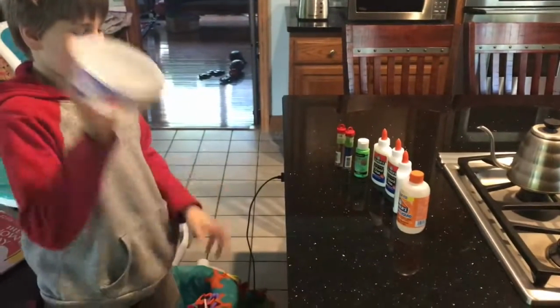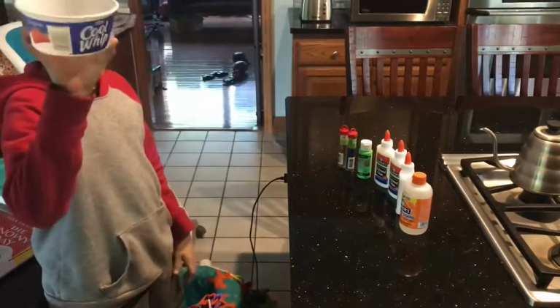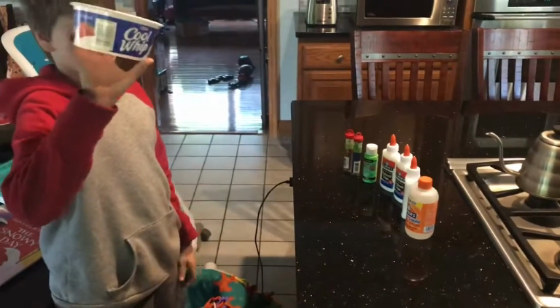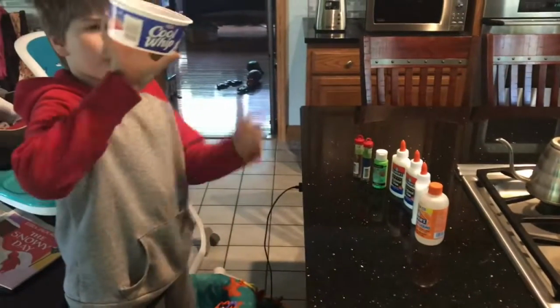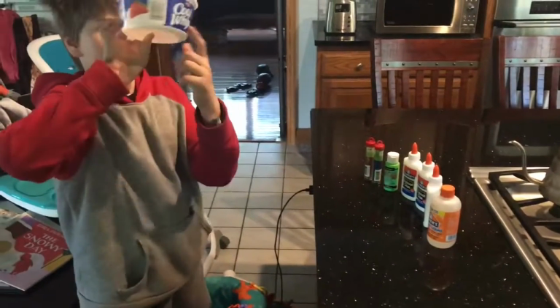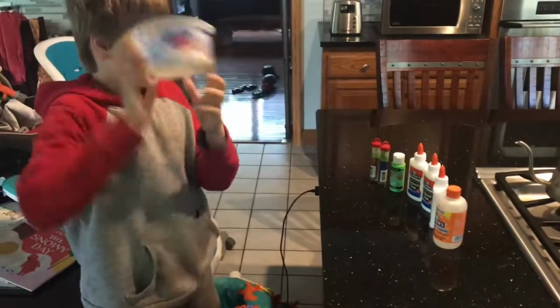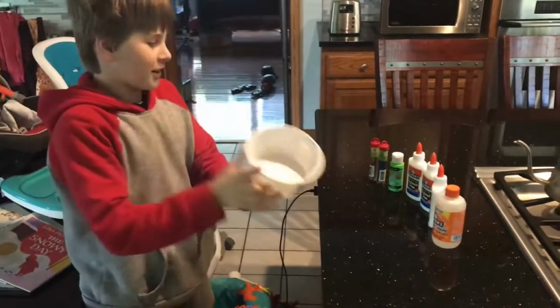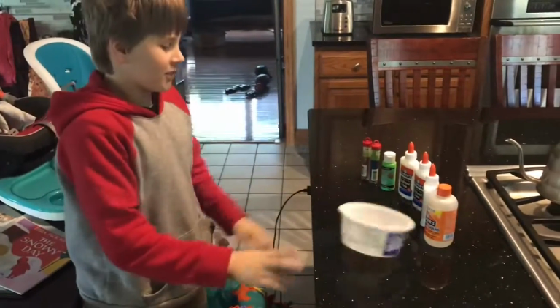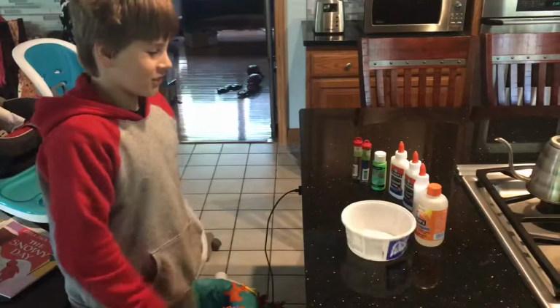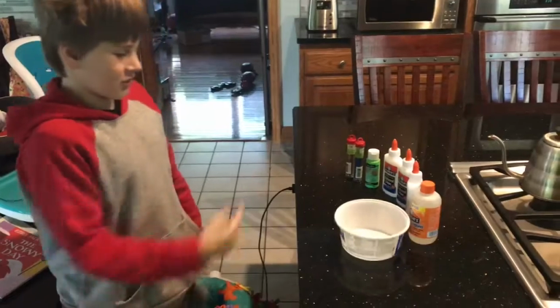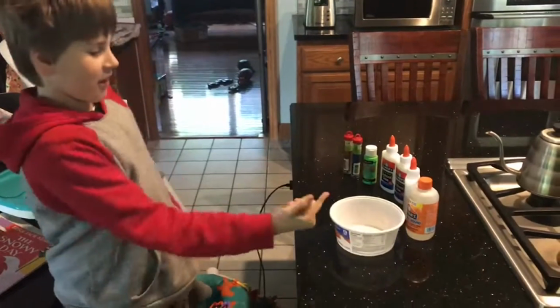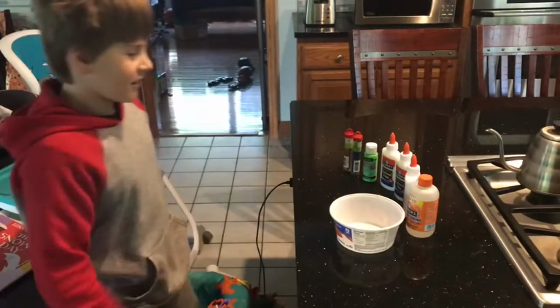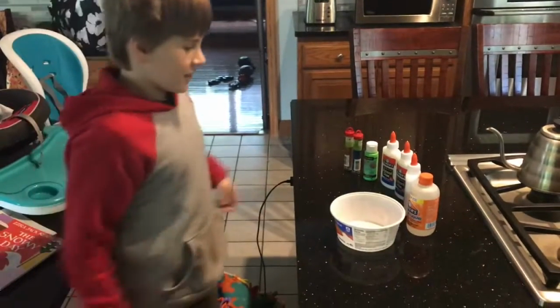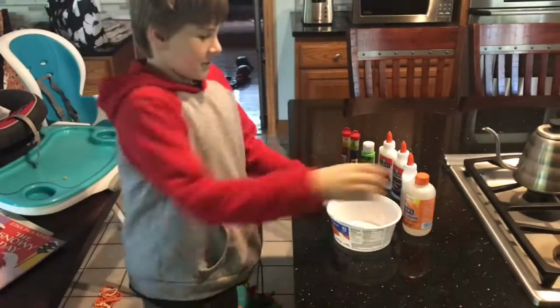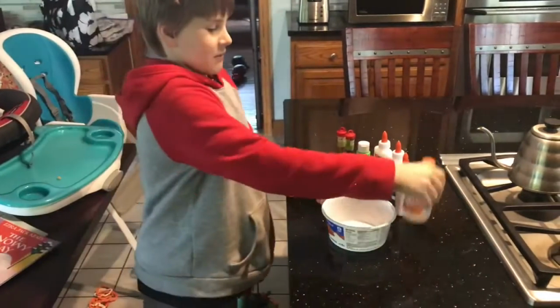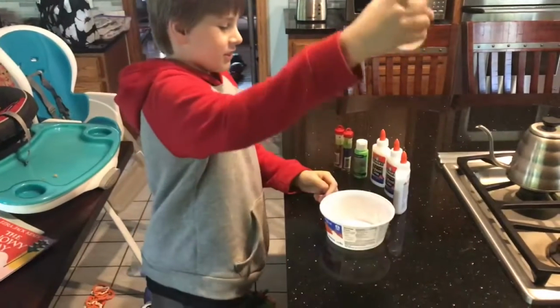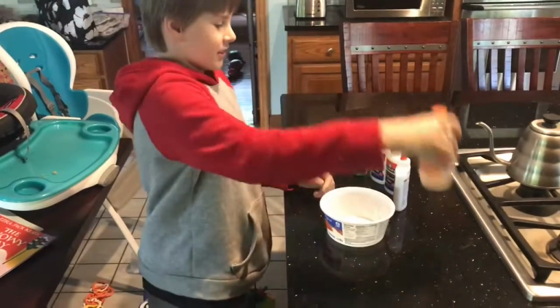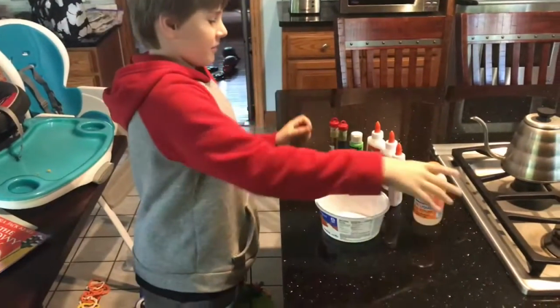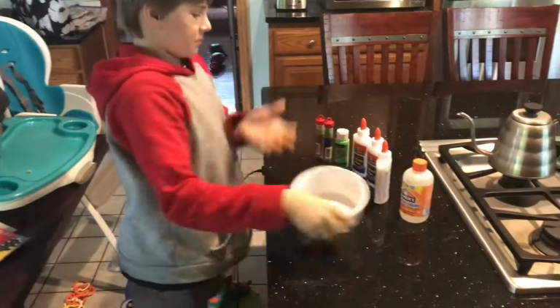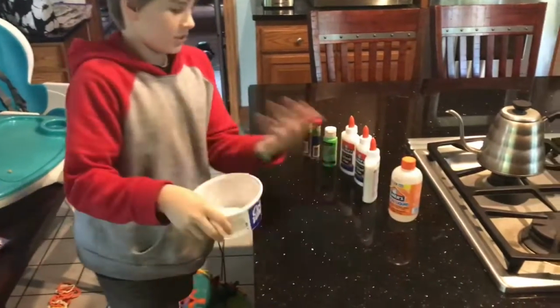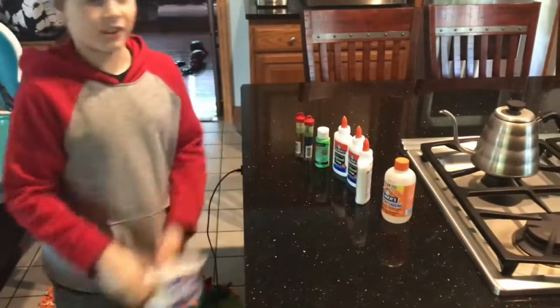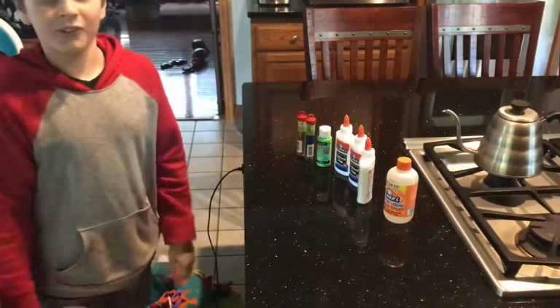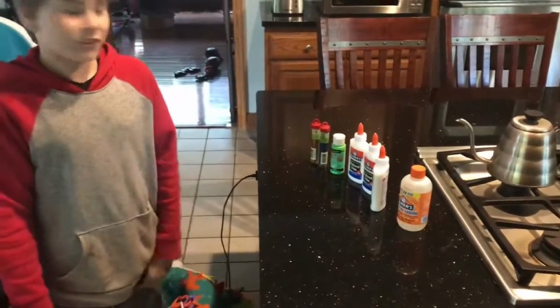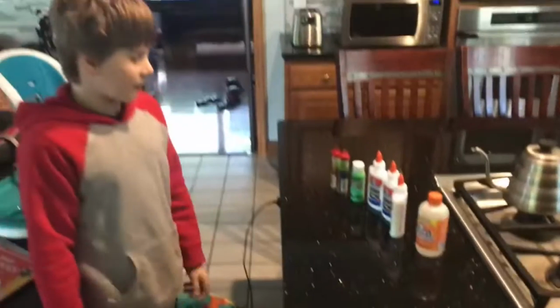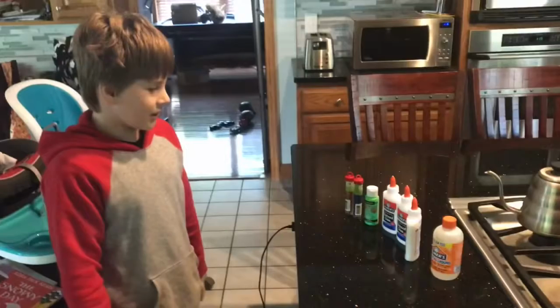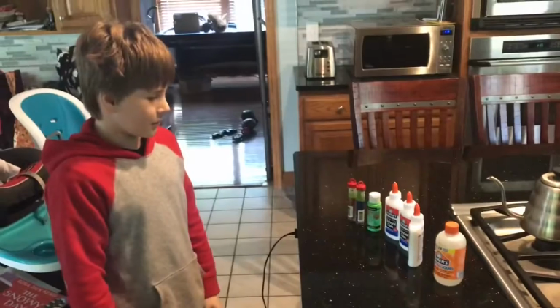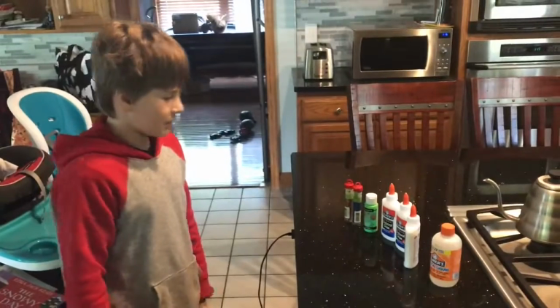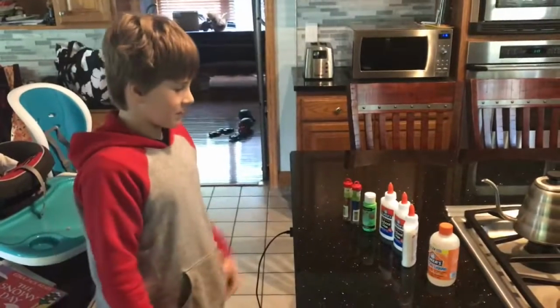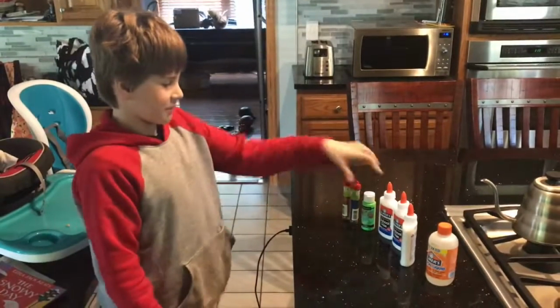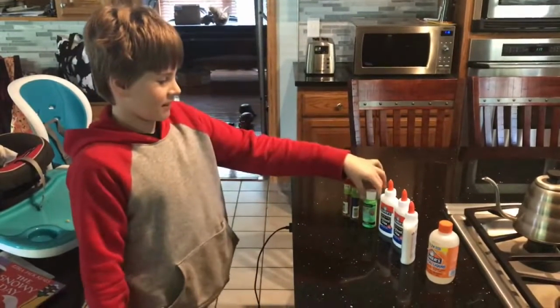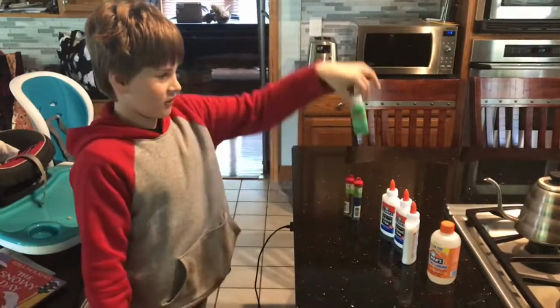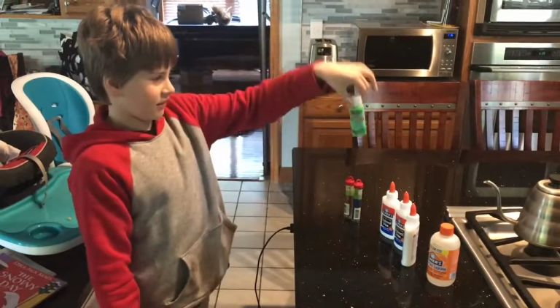I have this thing — Cool Whip, not sponsored — and we have this thing and a bunch of stuff. So we will be attempting to make green slime.